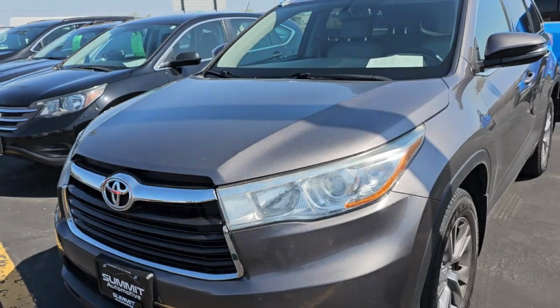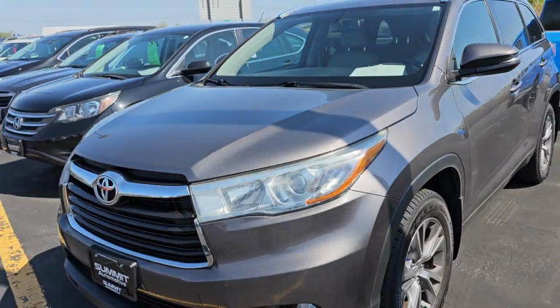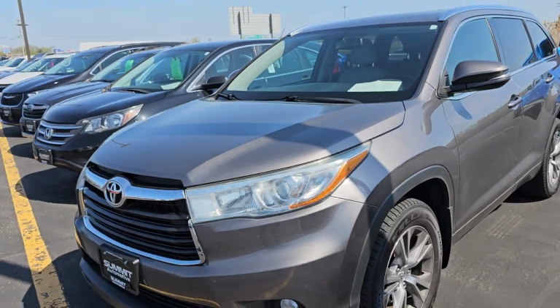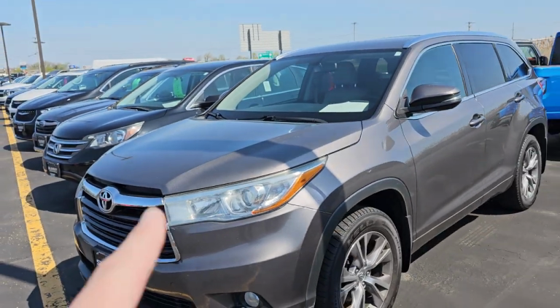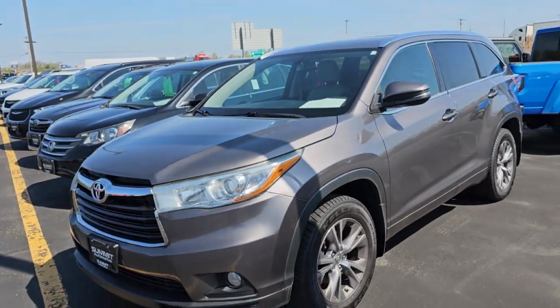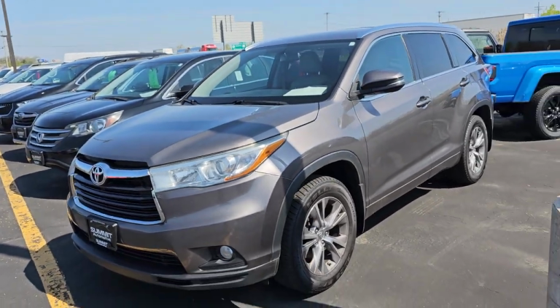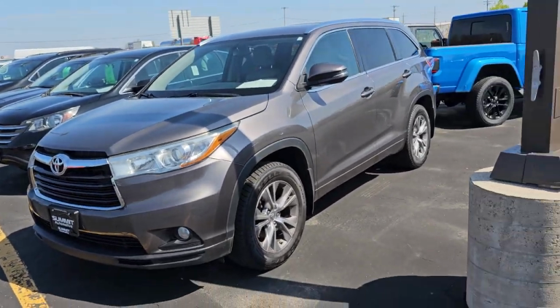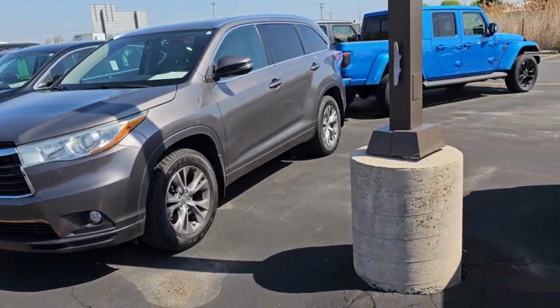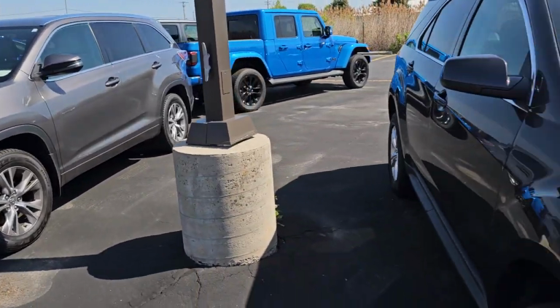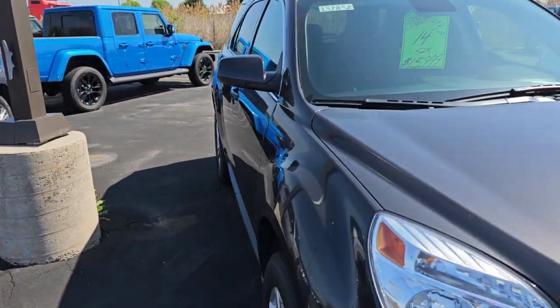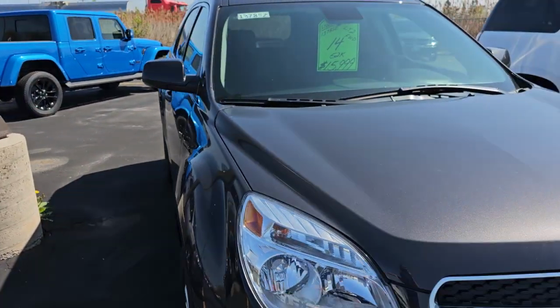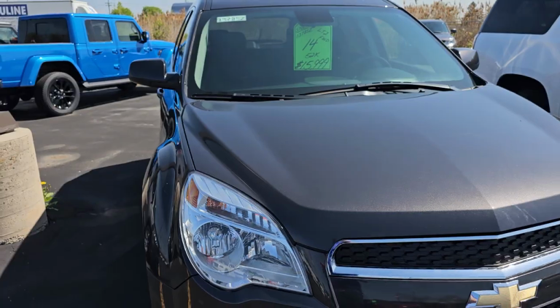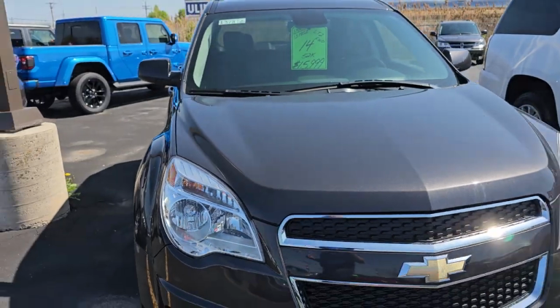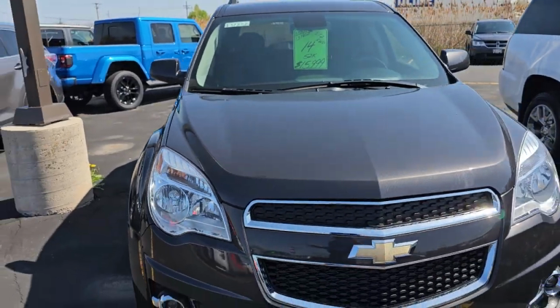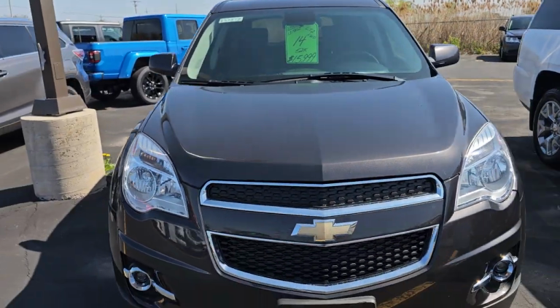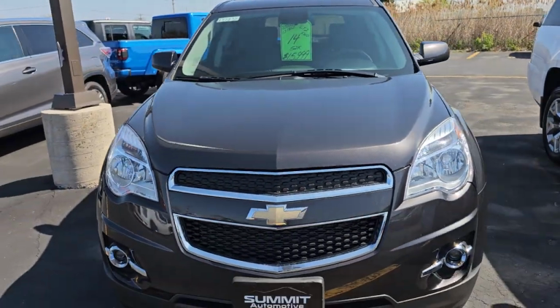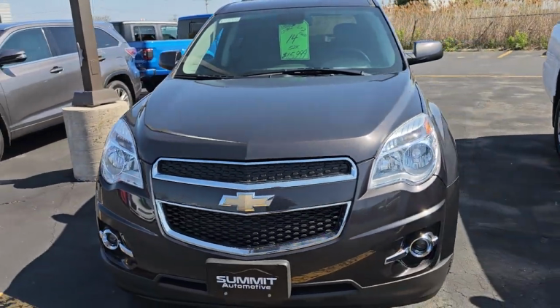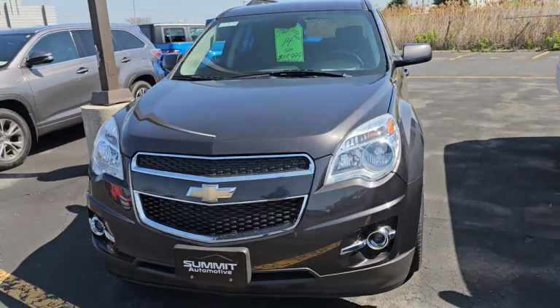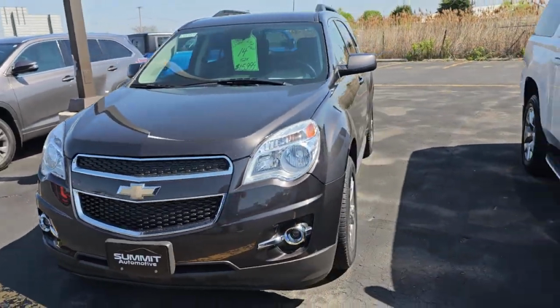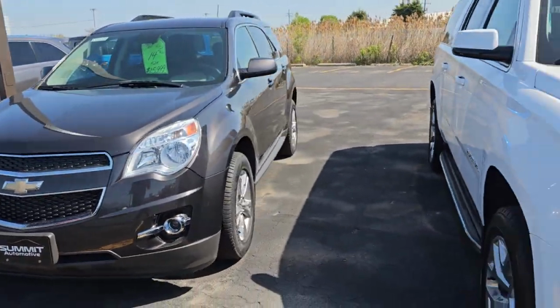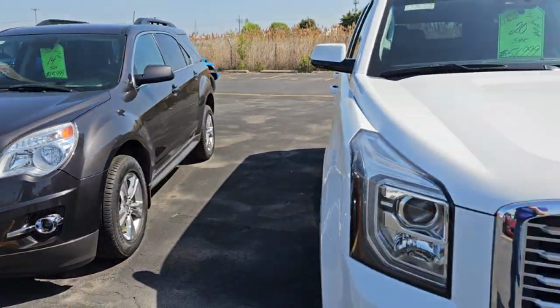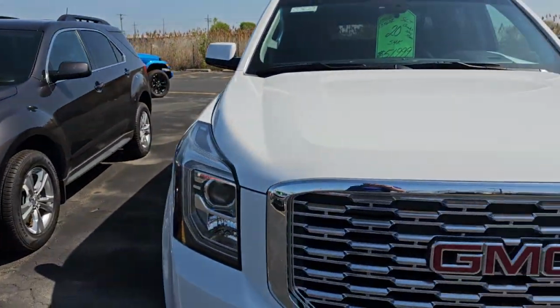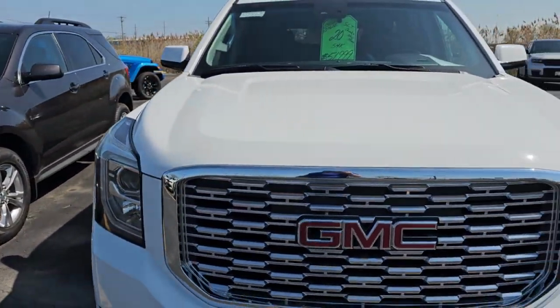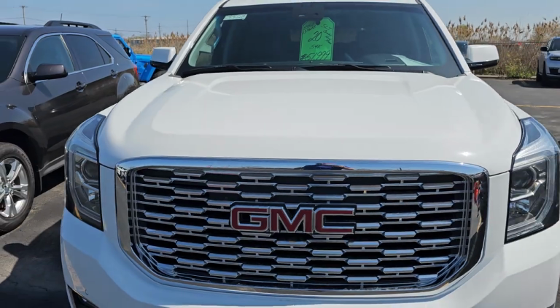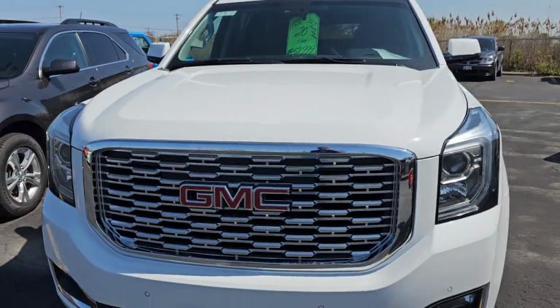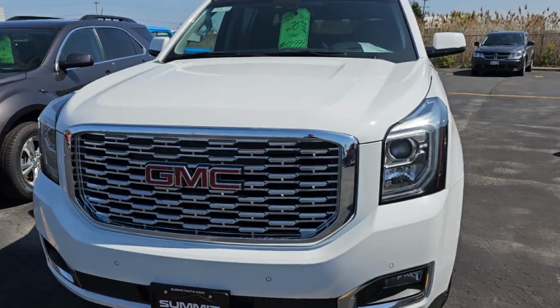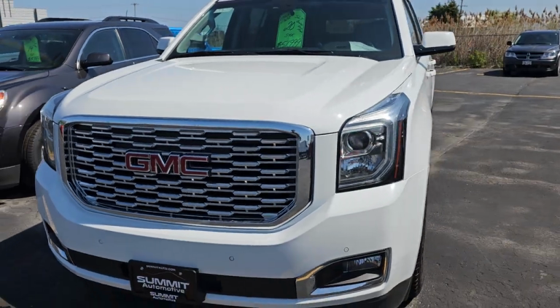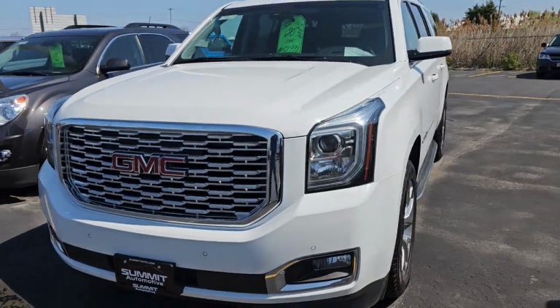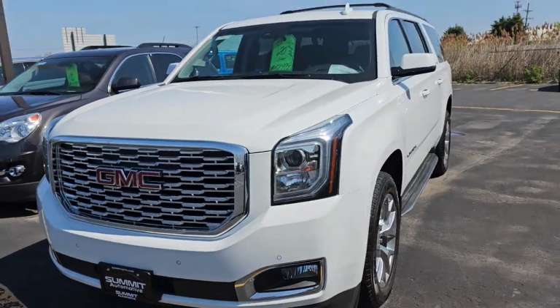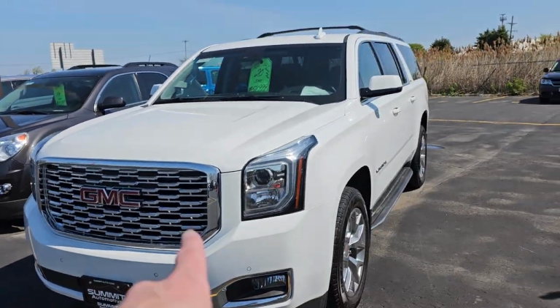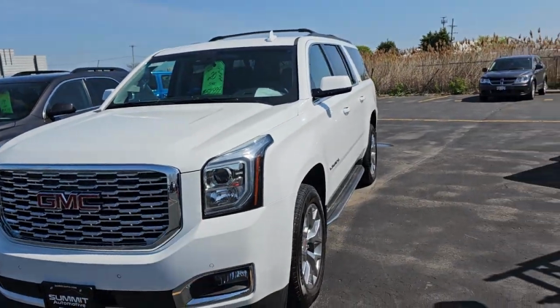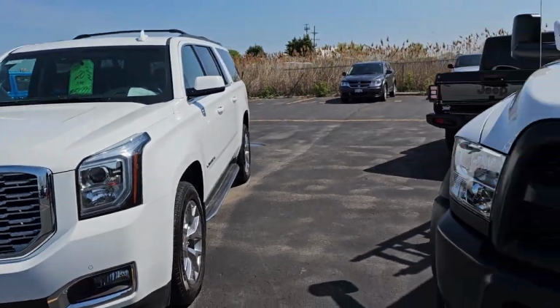This Toyota Highlander, I believe, is sold — that's going out today. We have a 2014 Equinox Front Wheel Drive LT2 with 52,000 miles on it. Here's a 2020 SLT Yukon XL with 54,000 miles — just did a video on that one too.